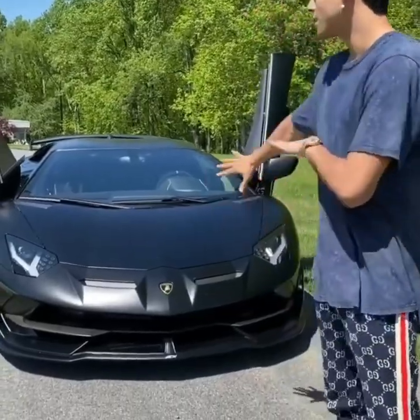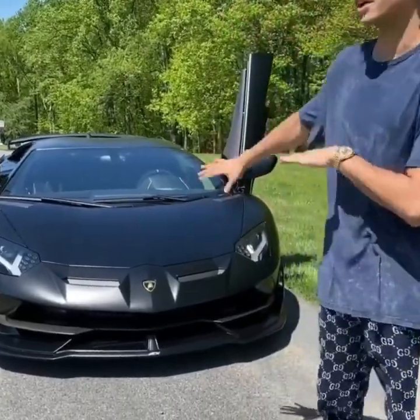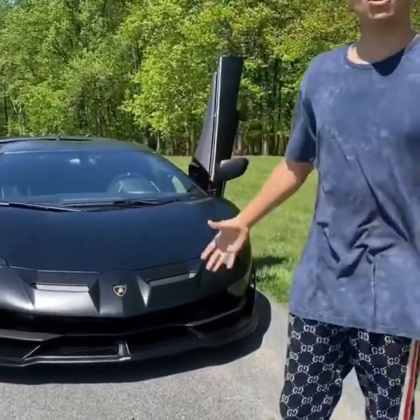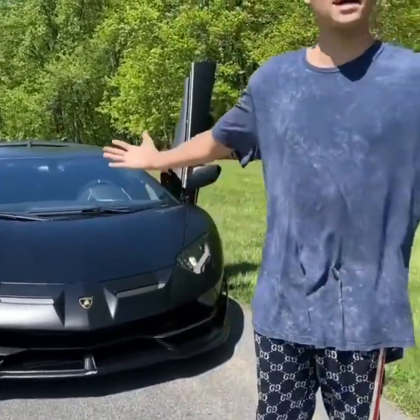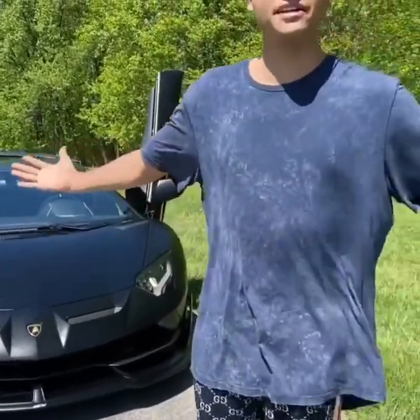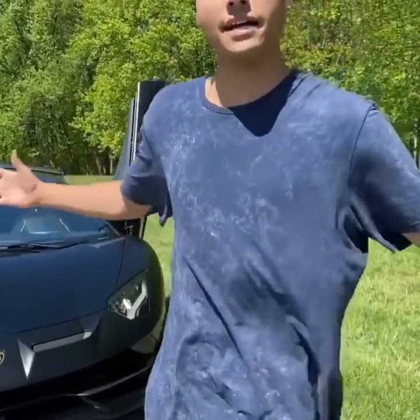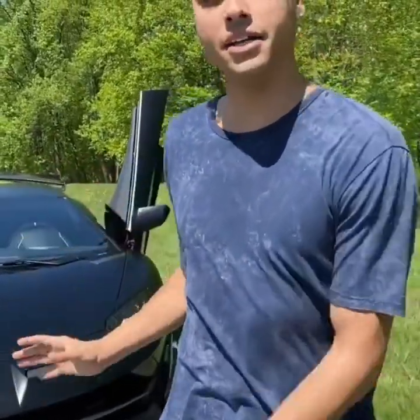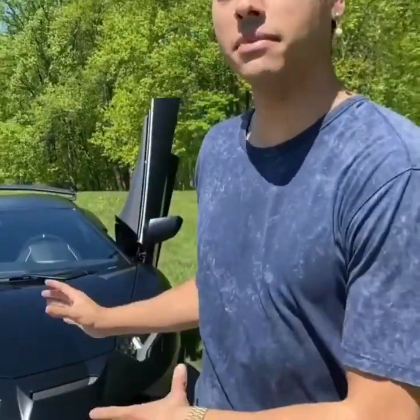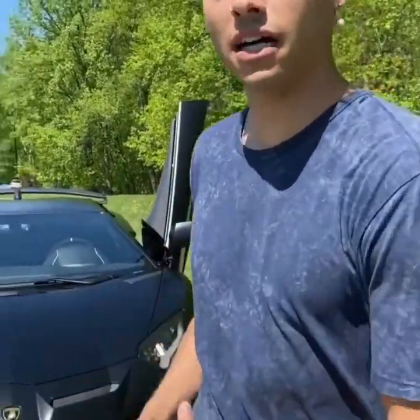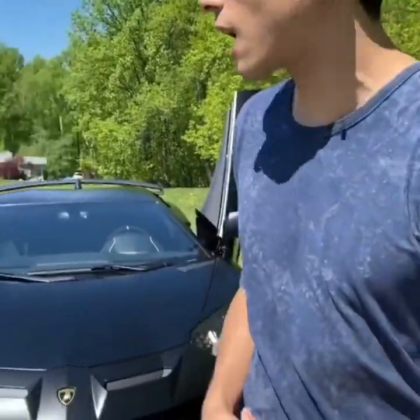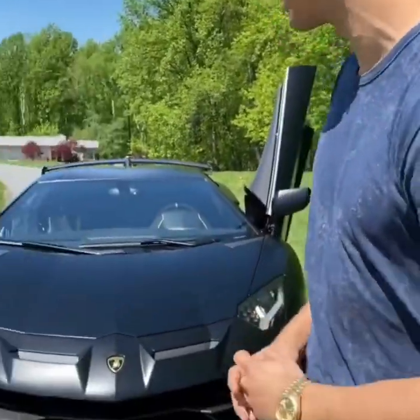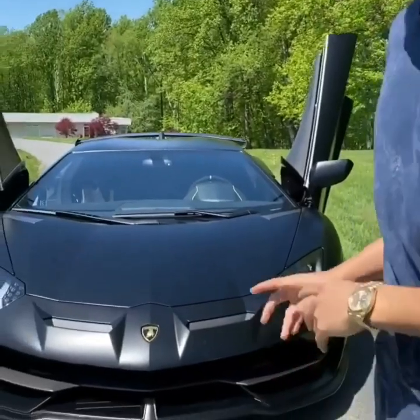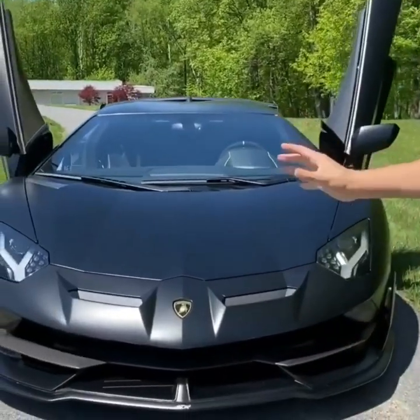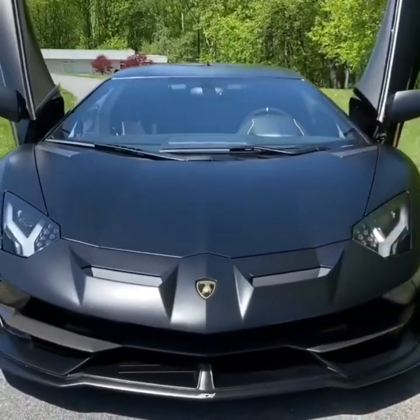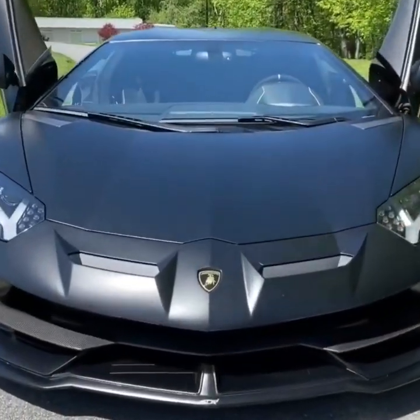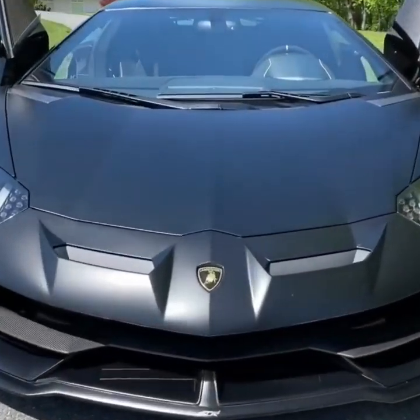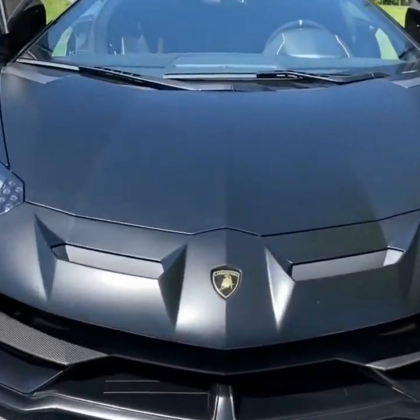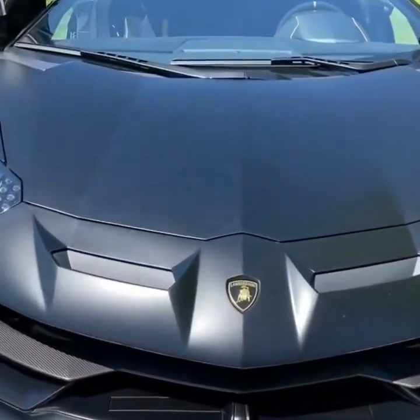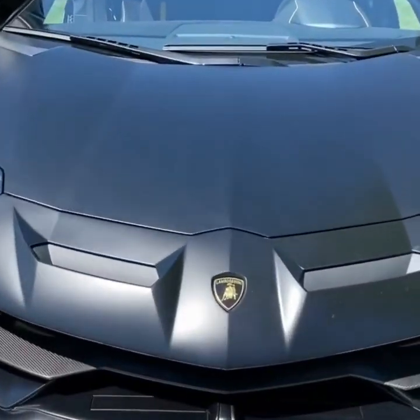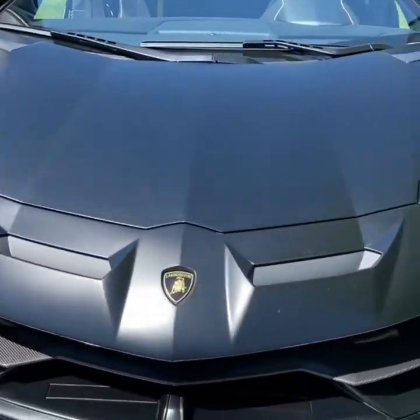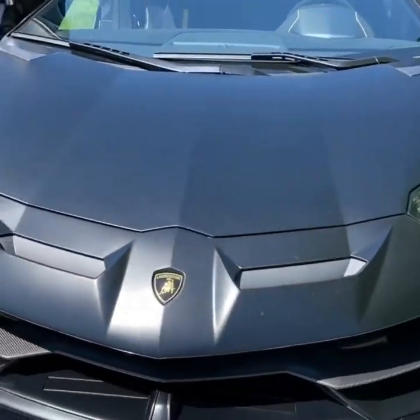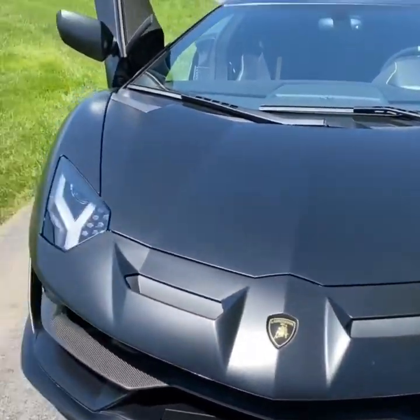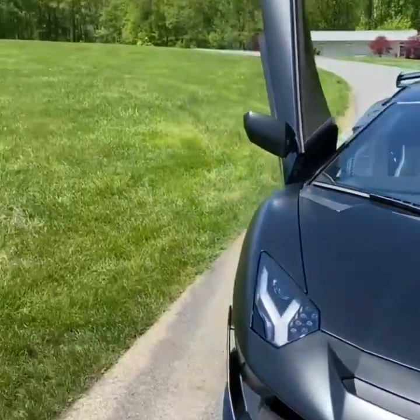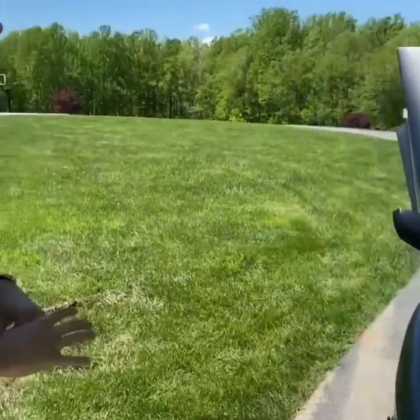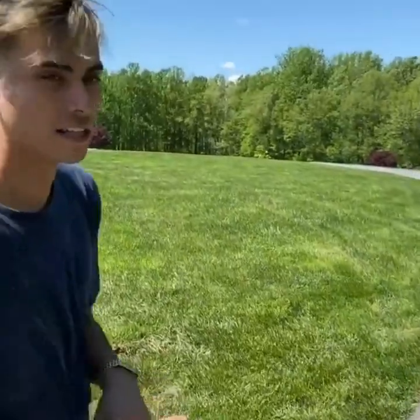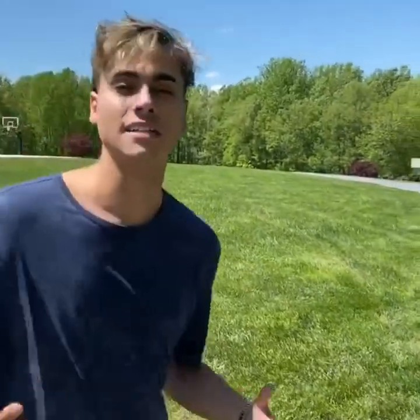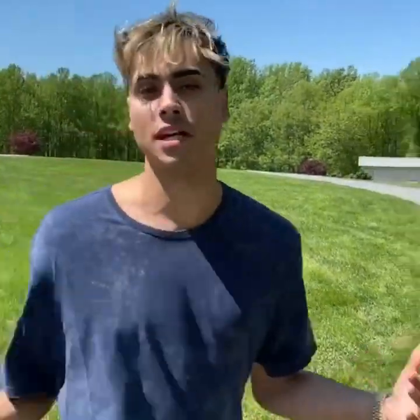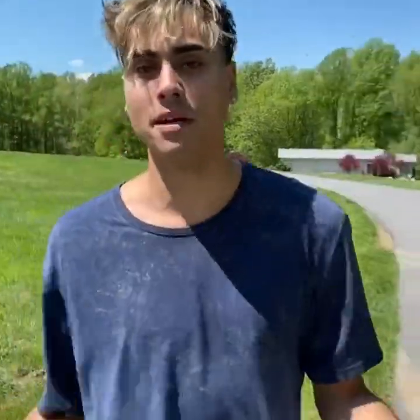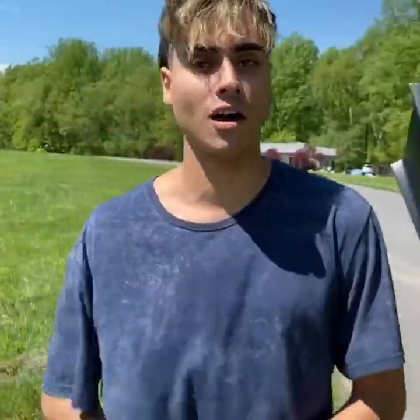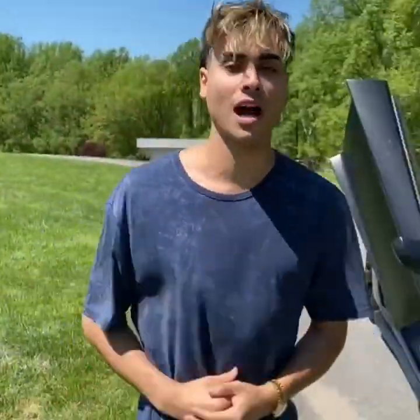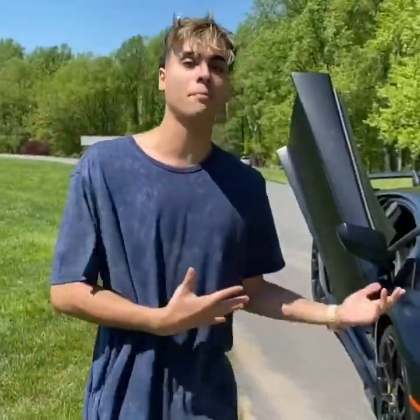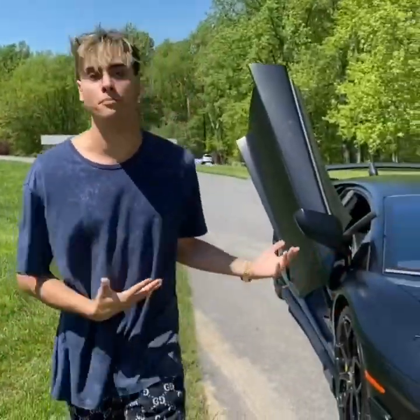So we're going to go ahead and start off with the exterior. I got a Nero Nemesis color option — it's the matte black finish from Lamborghini. I really wanted this car to look sinister like Batman. I call it the Batmobile.